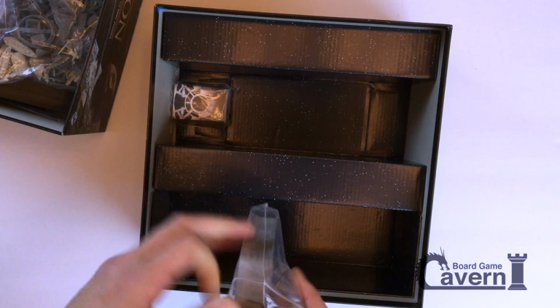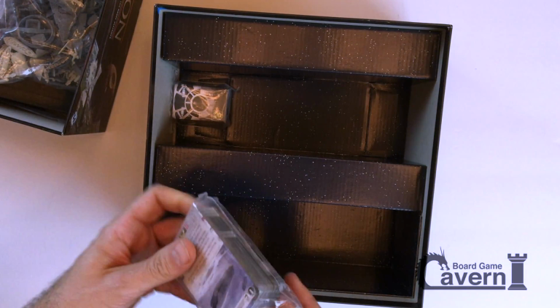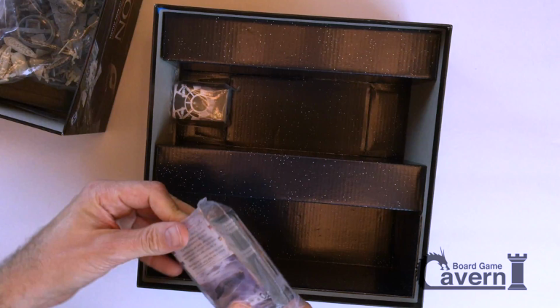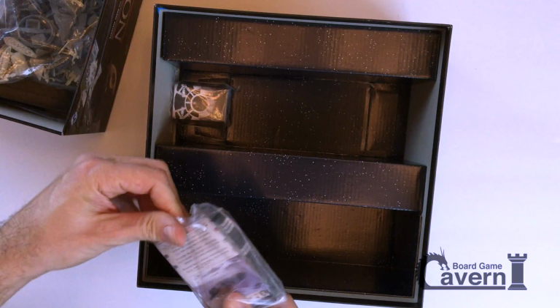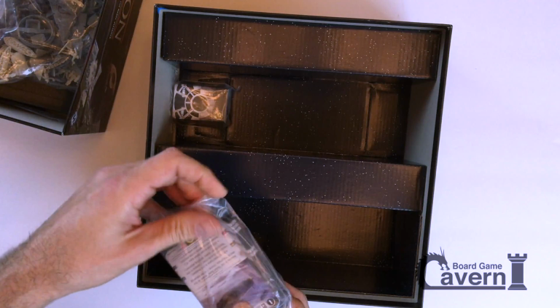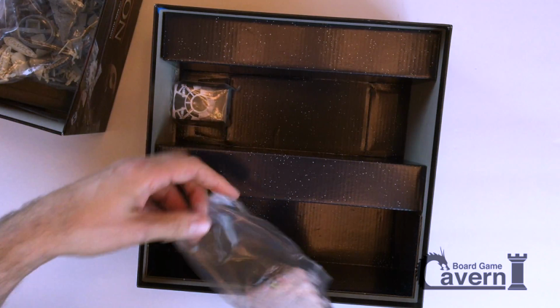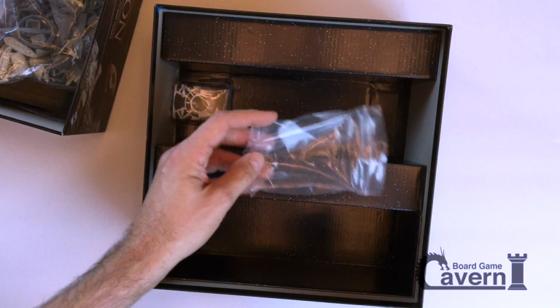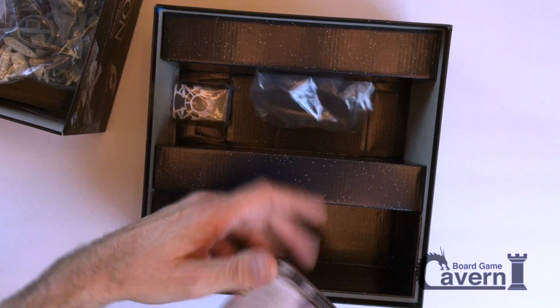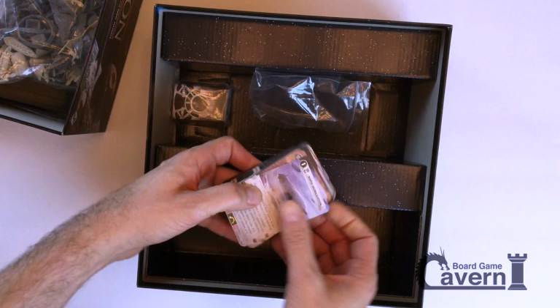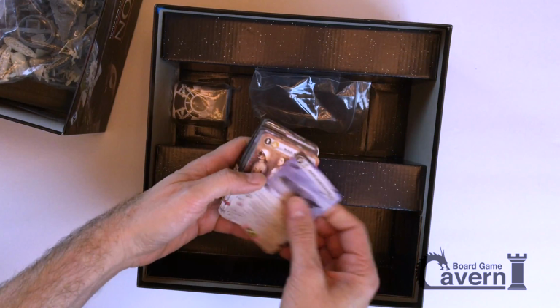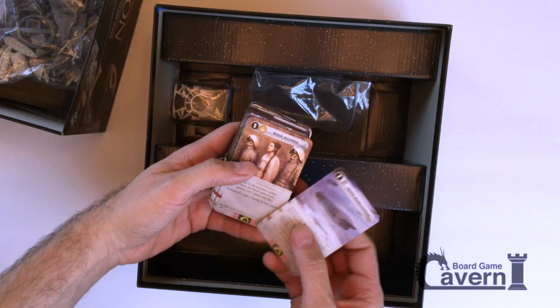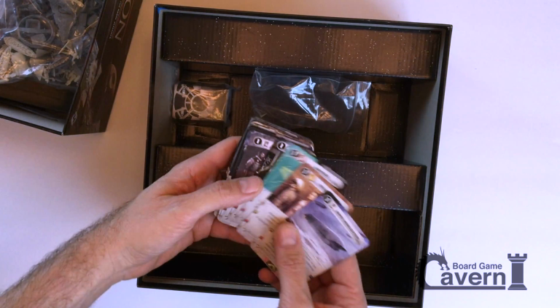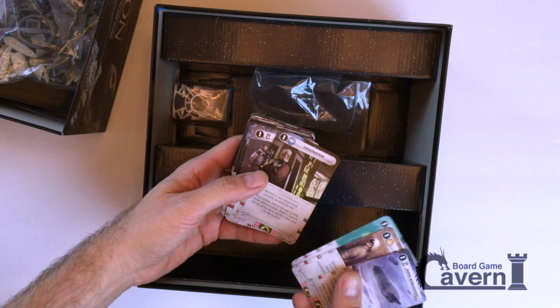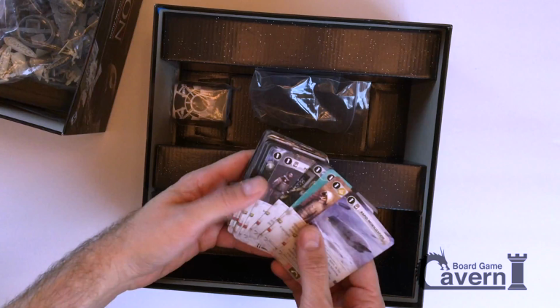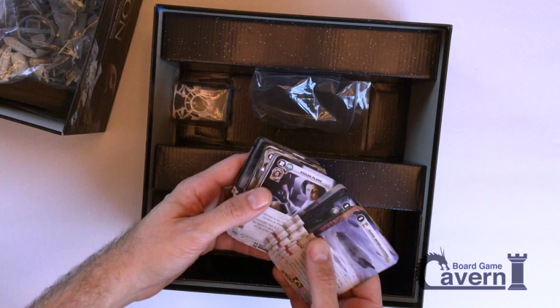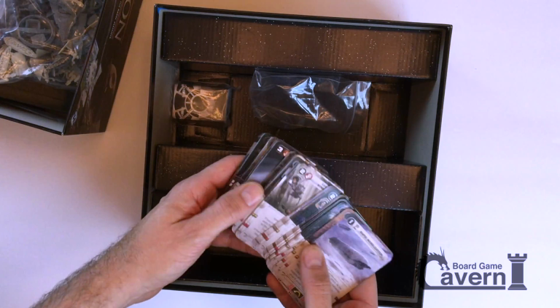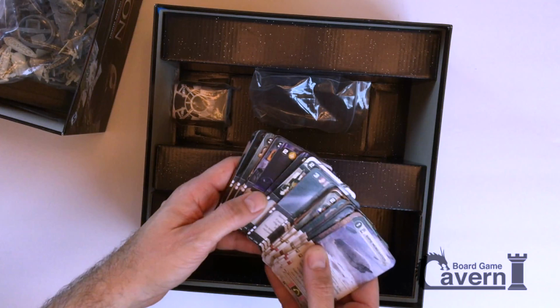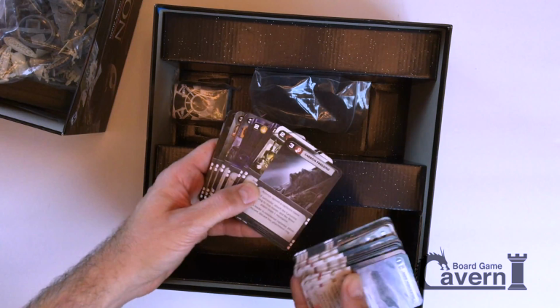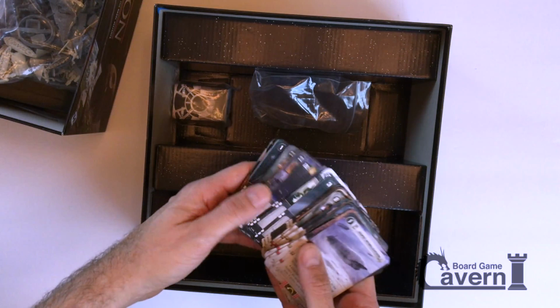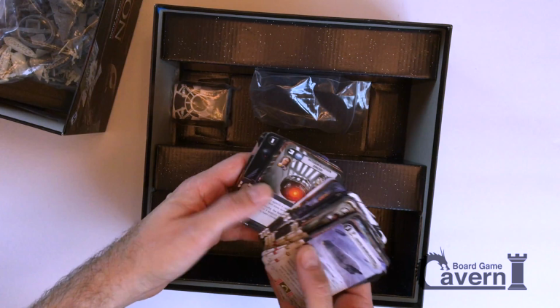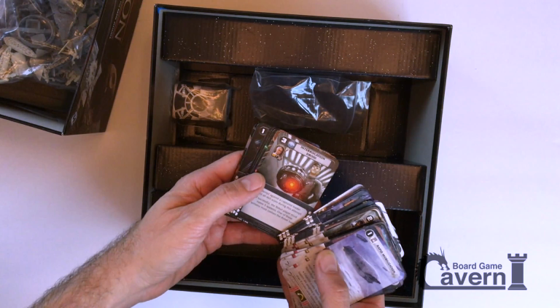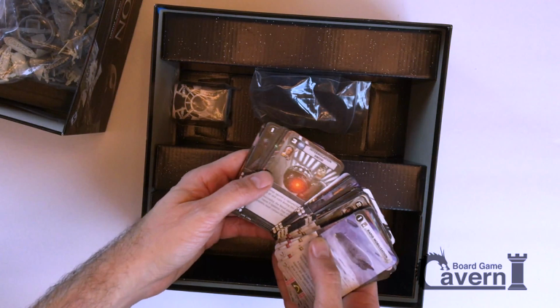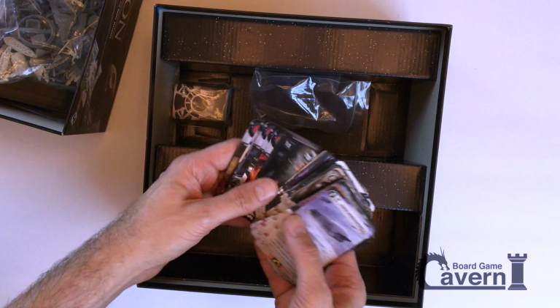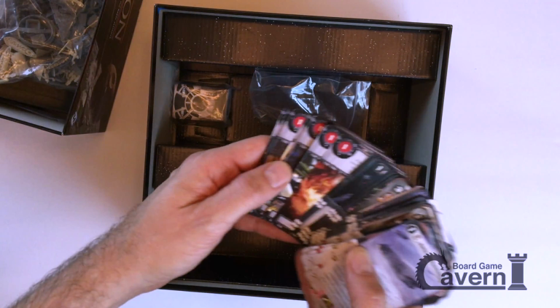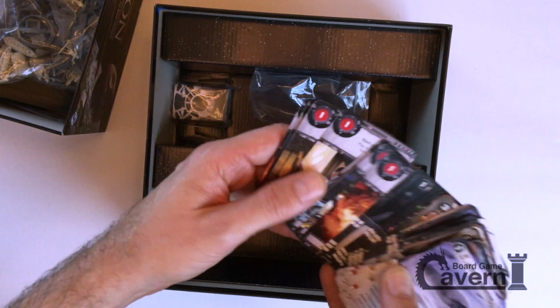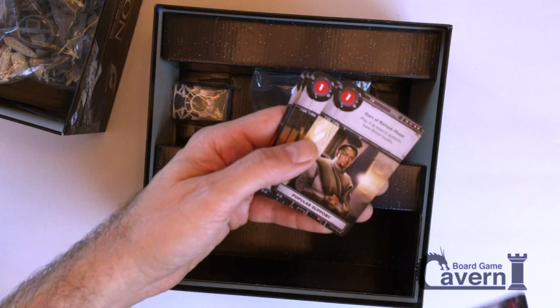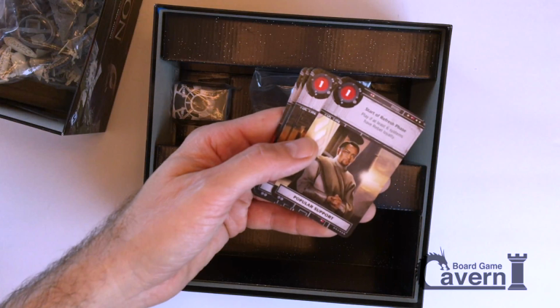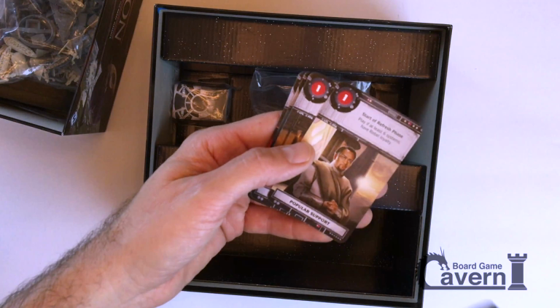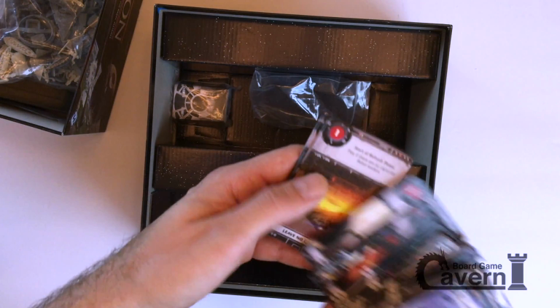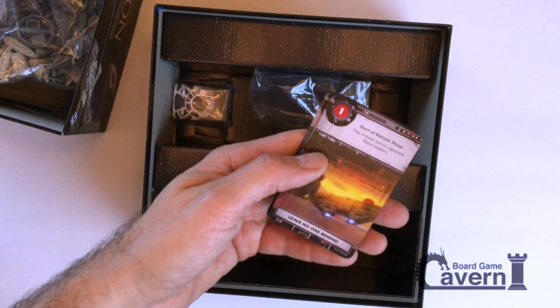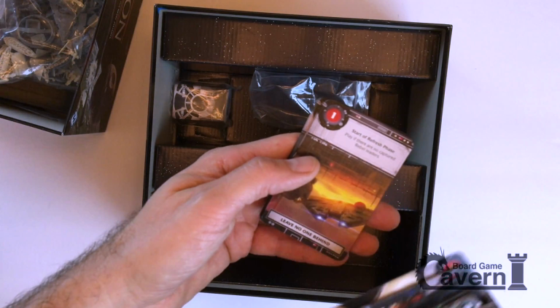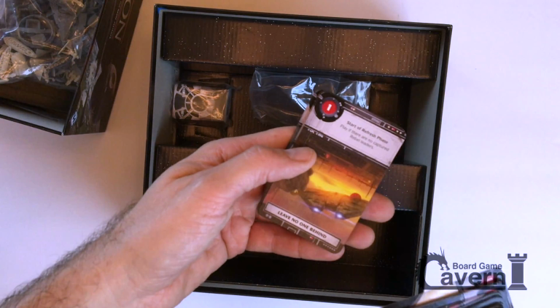A bunch of cards — not as many as you'd expect, which is a good thing. But very thematic. Han Frozen in Carbonite — wow. Popular Support, Leave No One Behind.